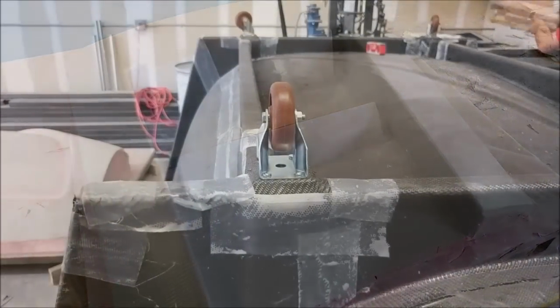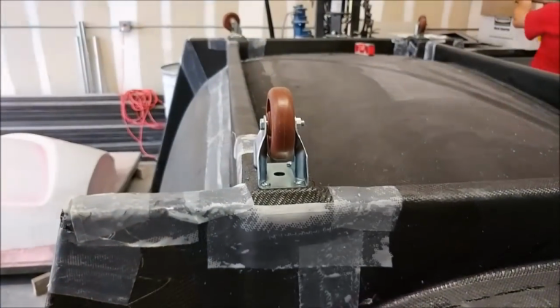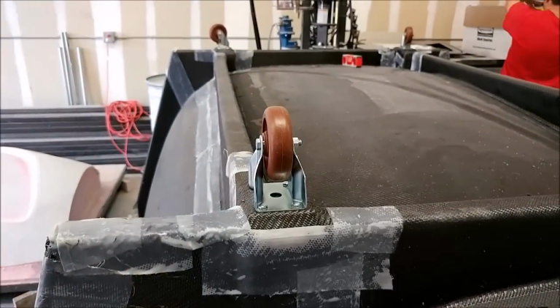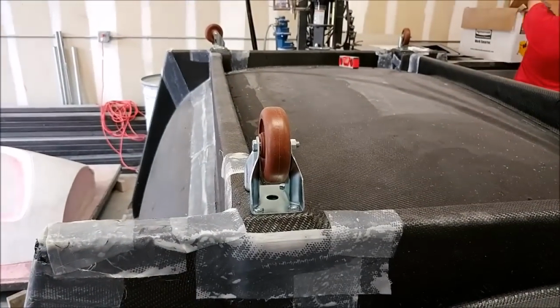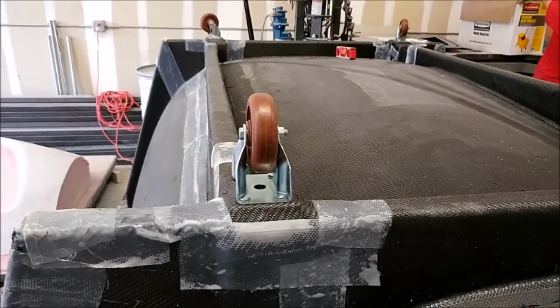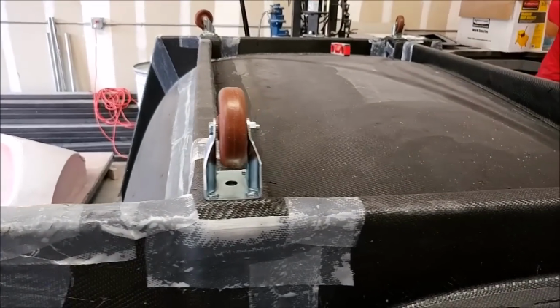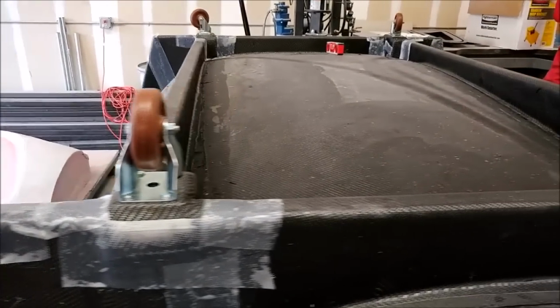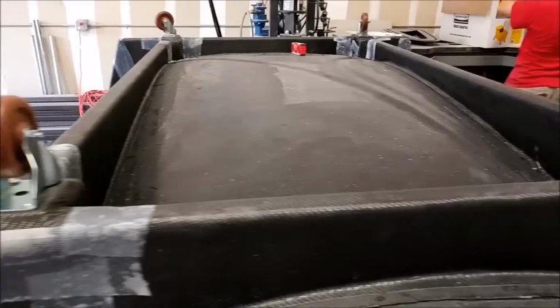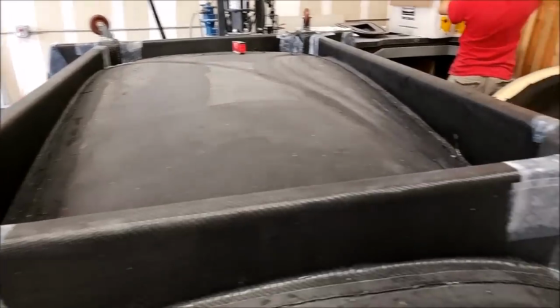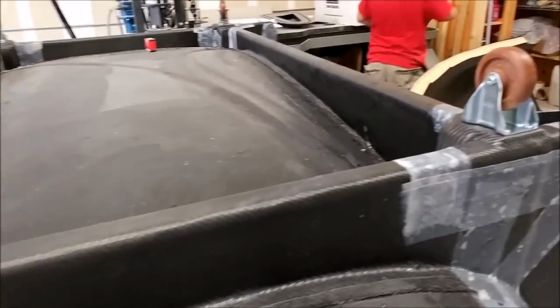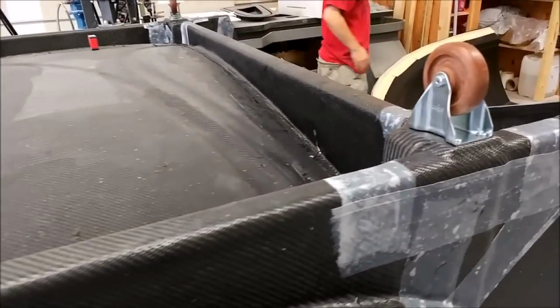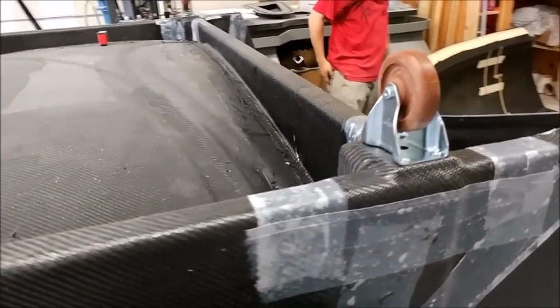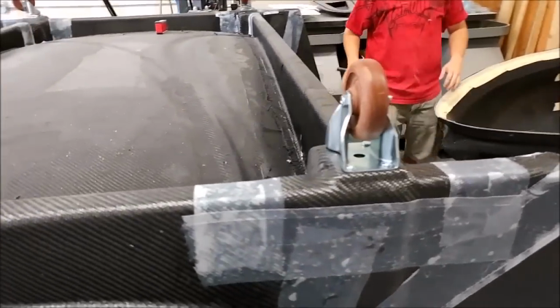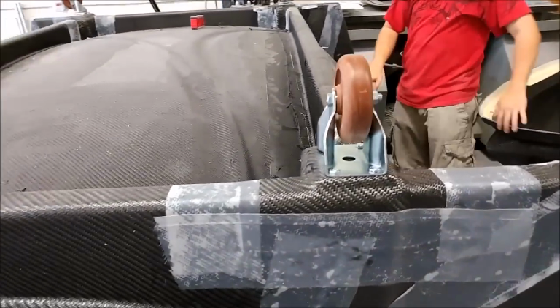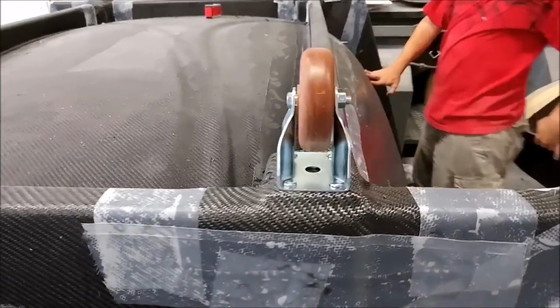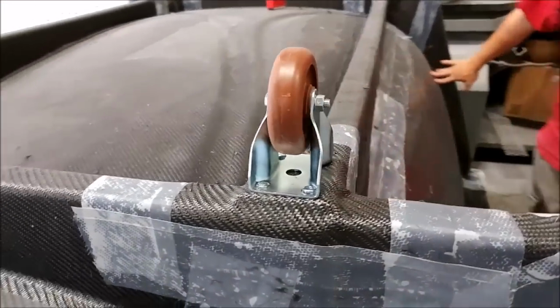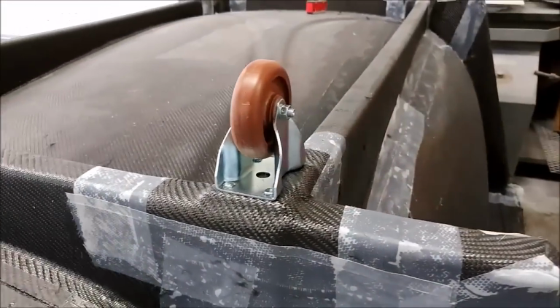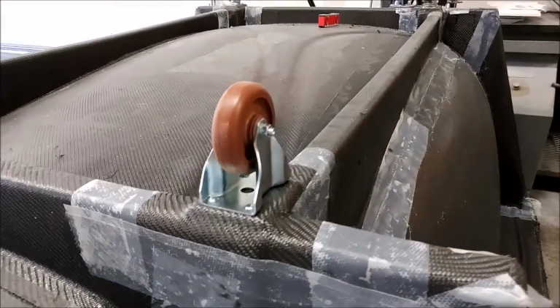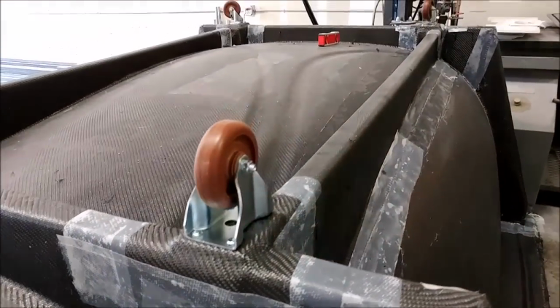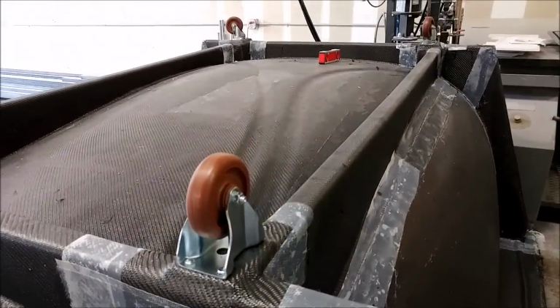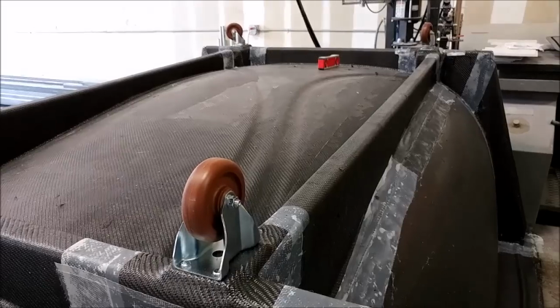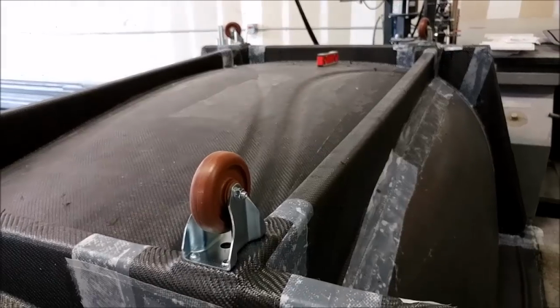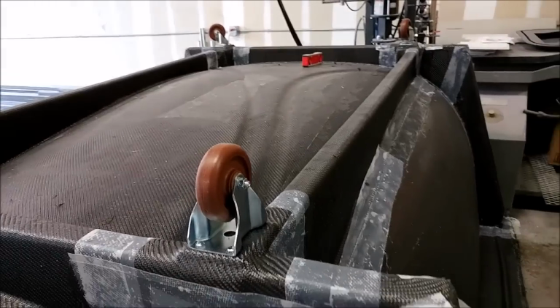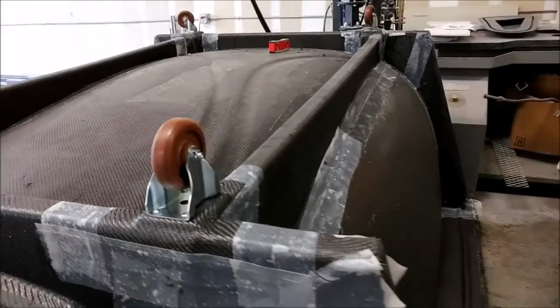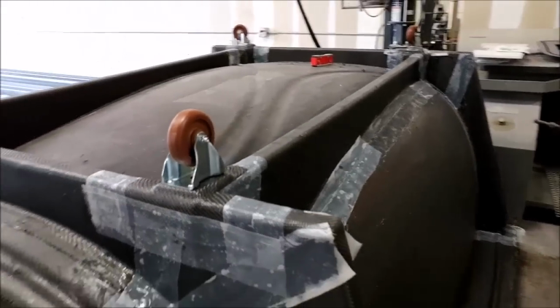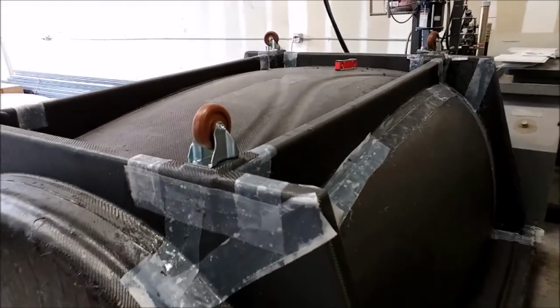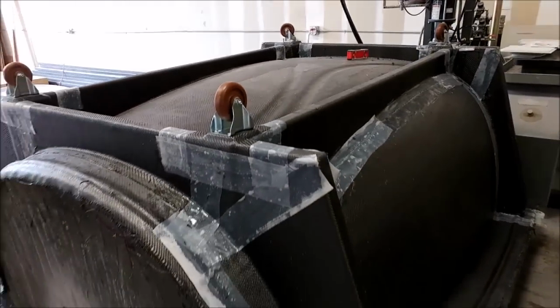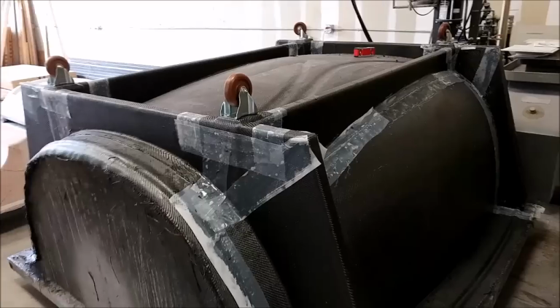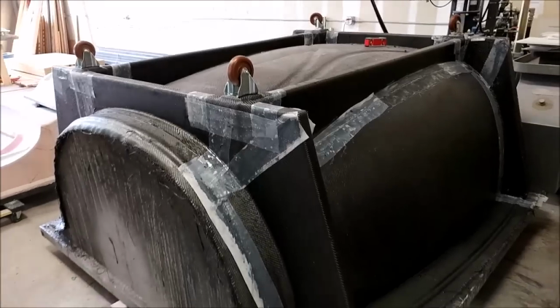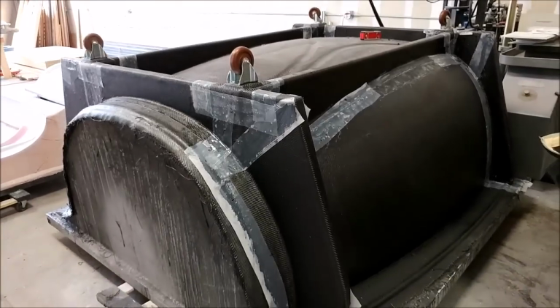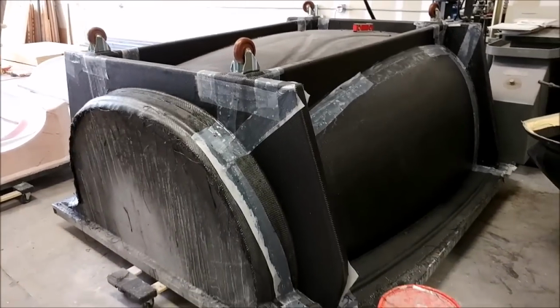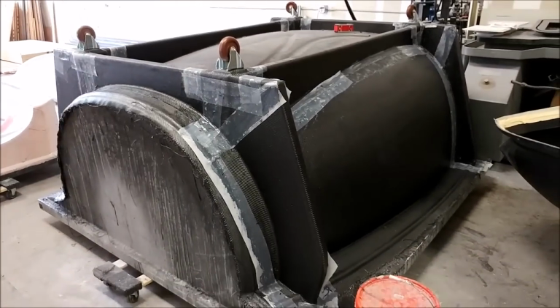Here is the roof mold now with the casters bolted into place, so it's ready to be flipped back over again. Once we have the door frames done, we'll be able to lay up the roof with the door frames integrated.